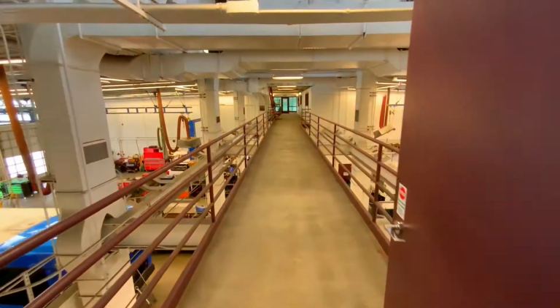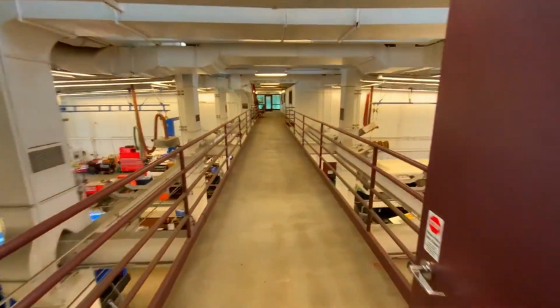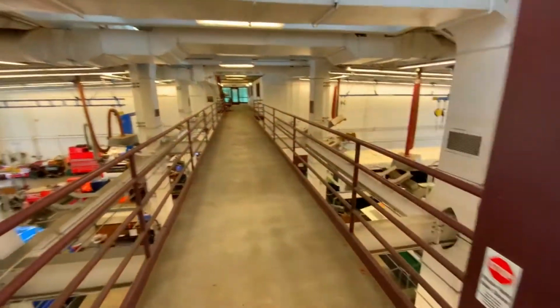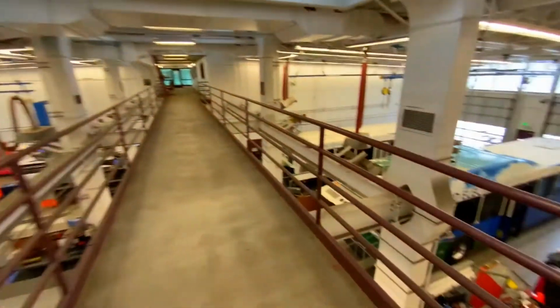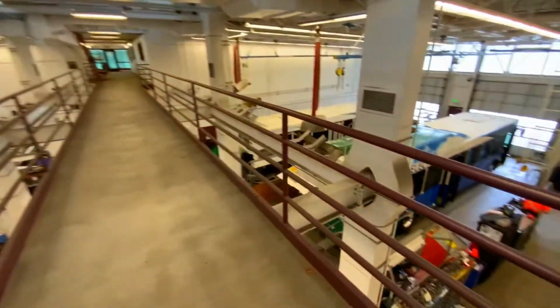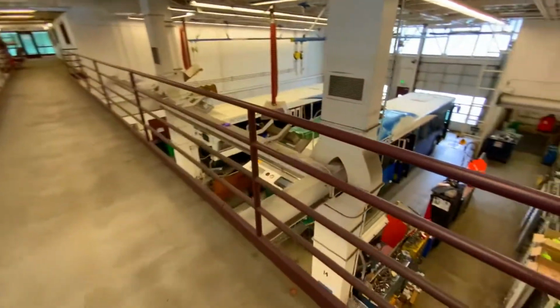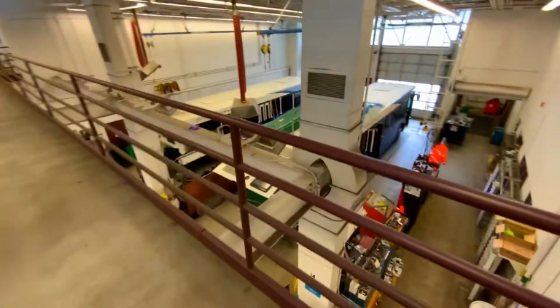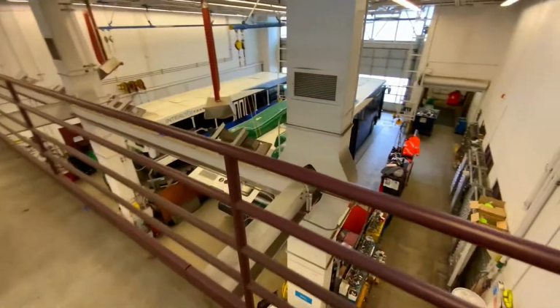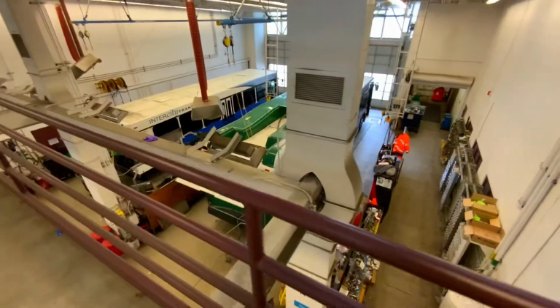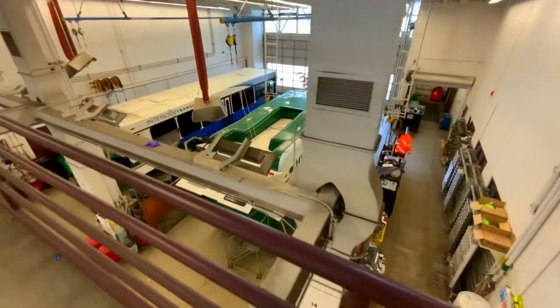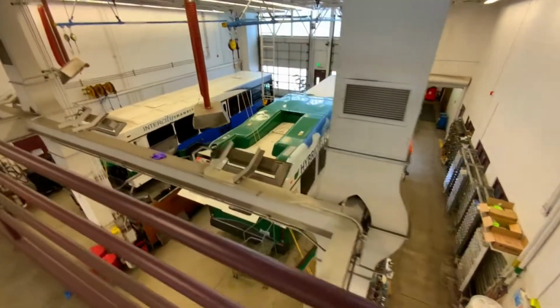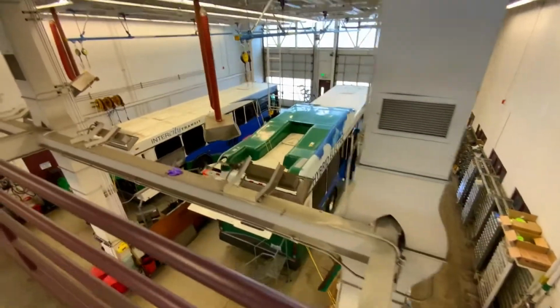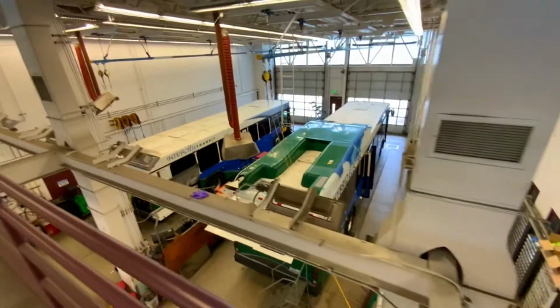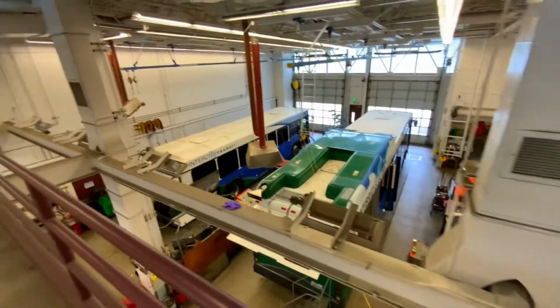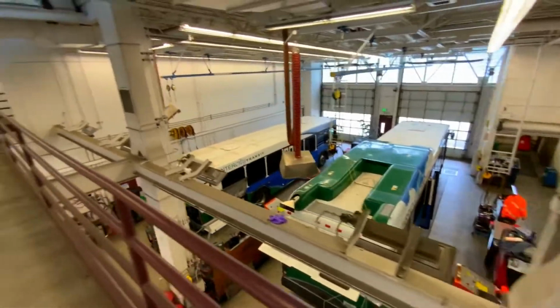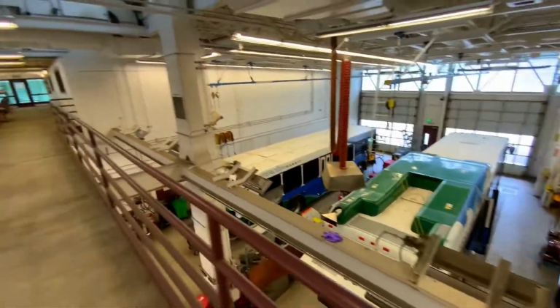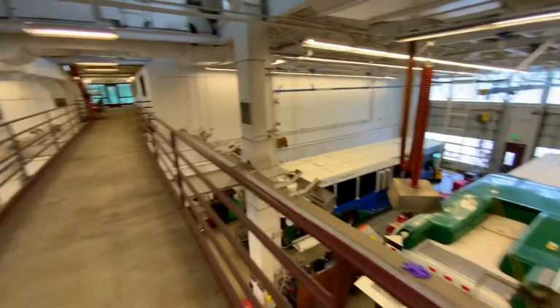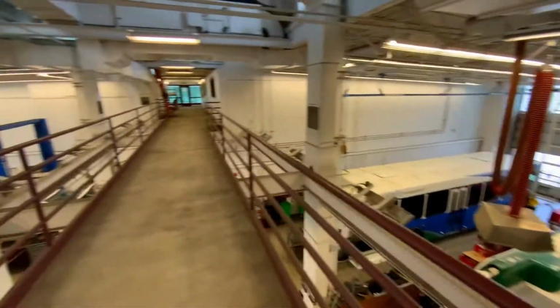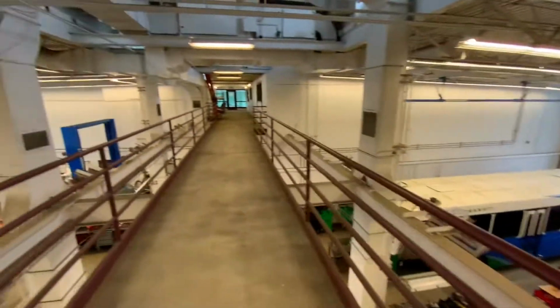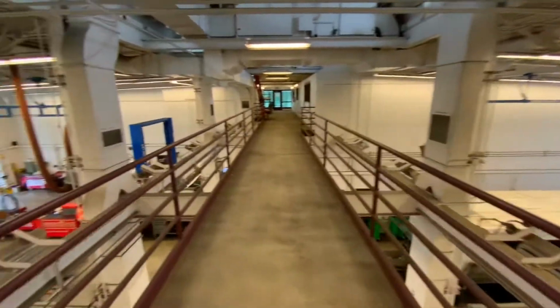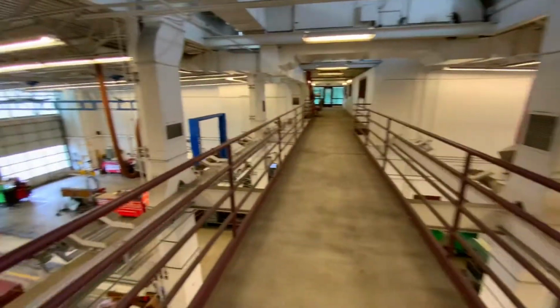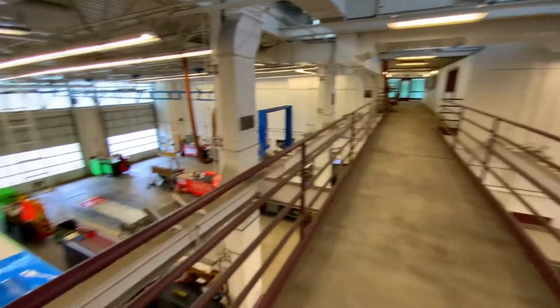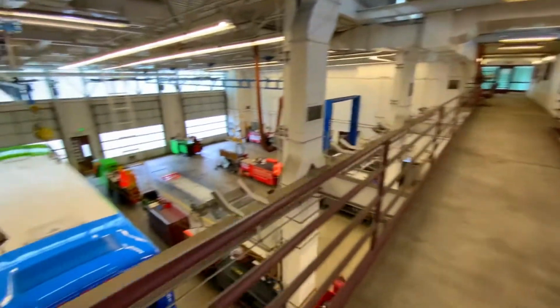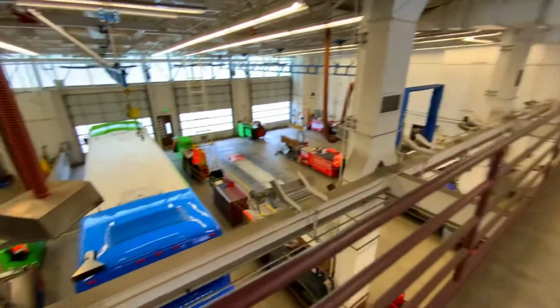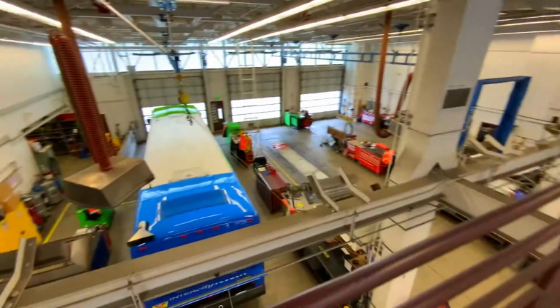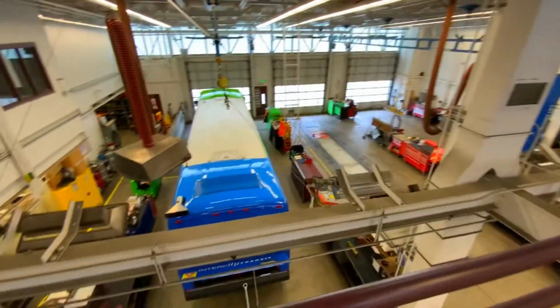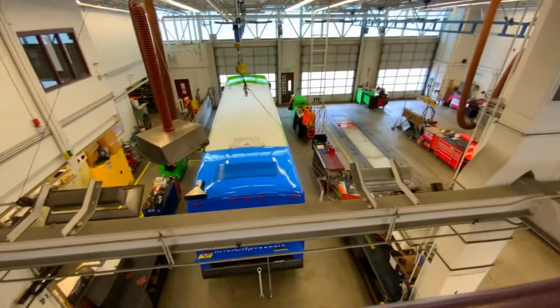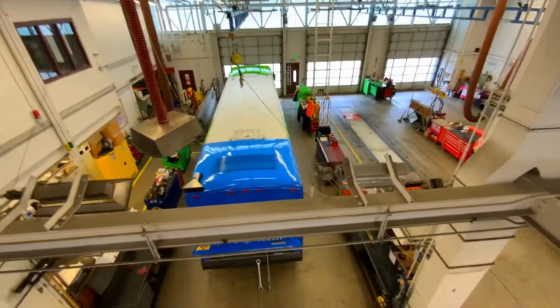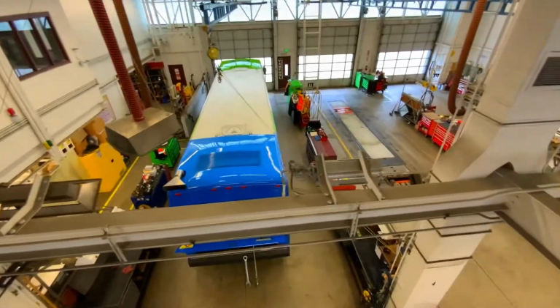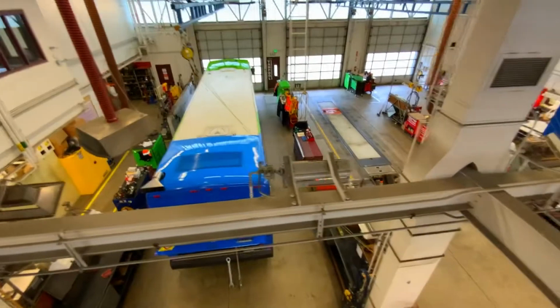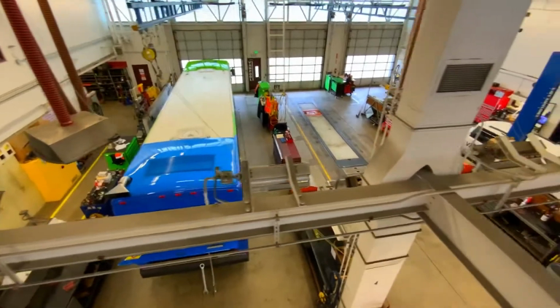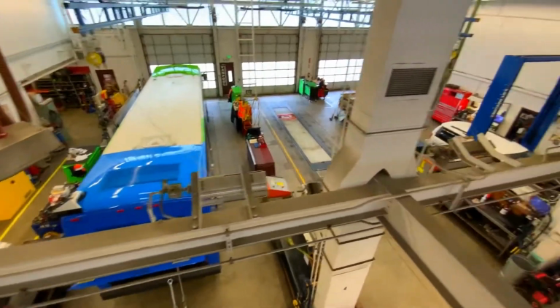Welcome to the Inner City Transit Maintenance Facility. This is where we clean and repair all of our buses. Let's head downstairs for a better look.